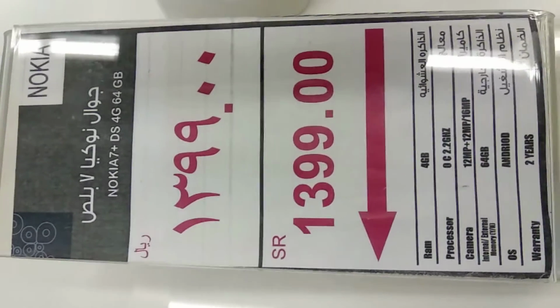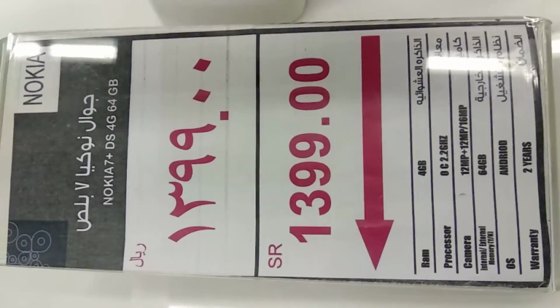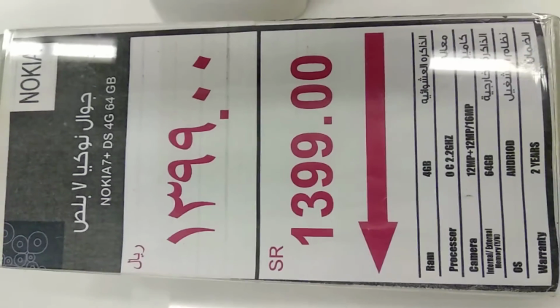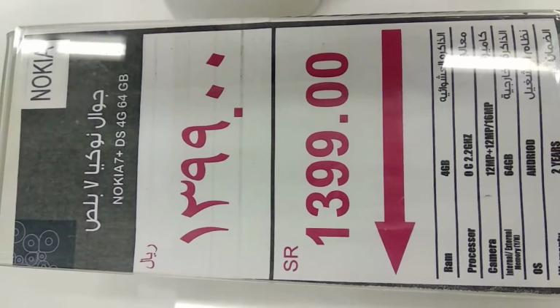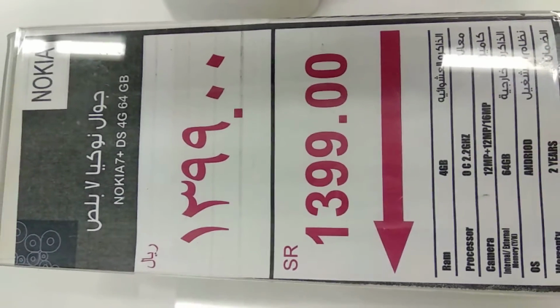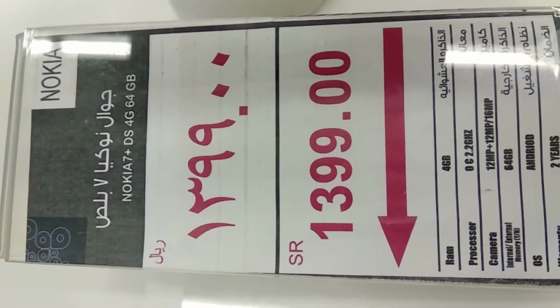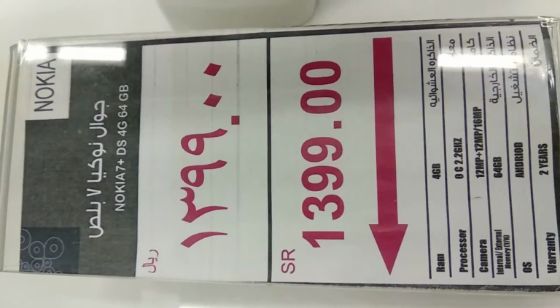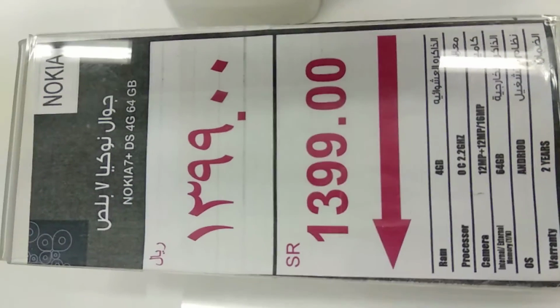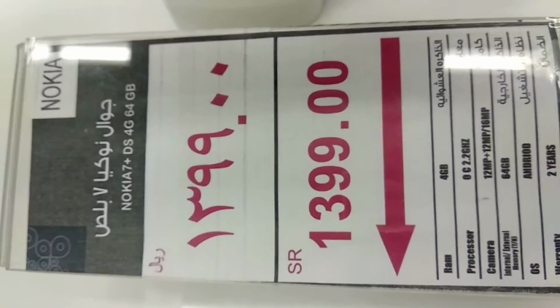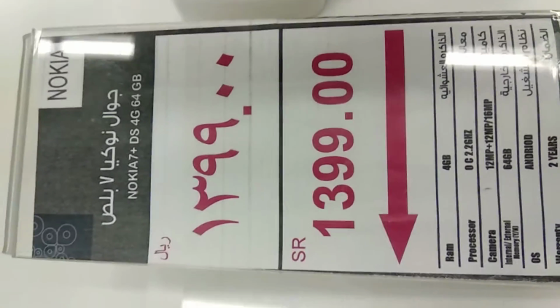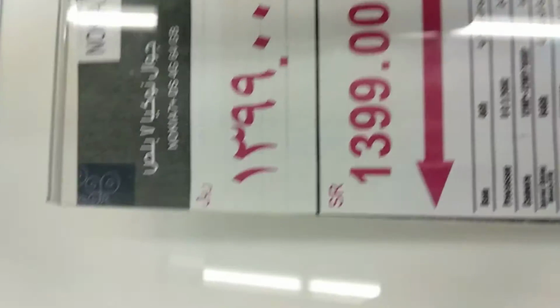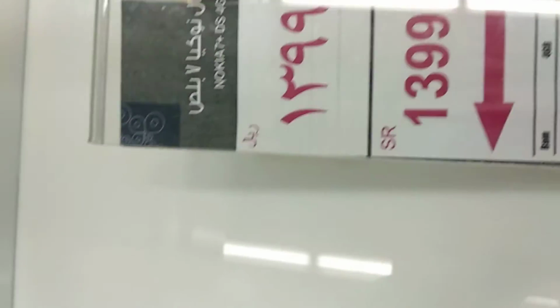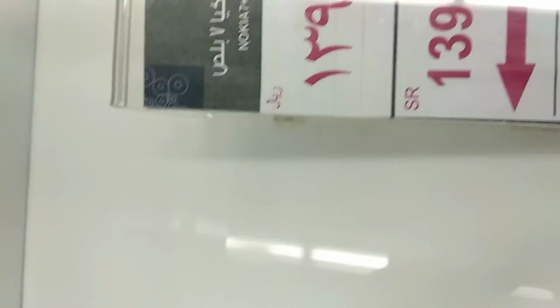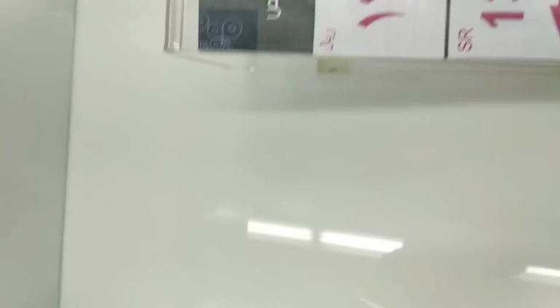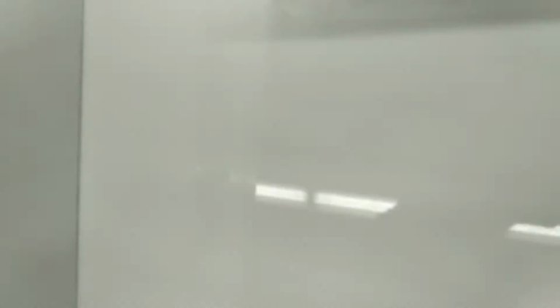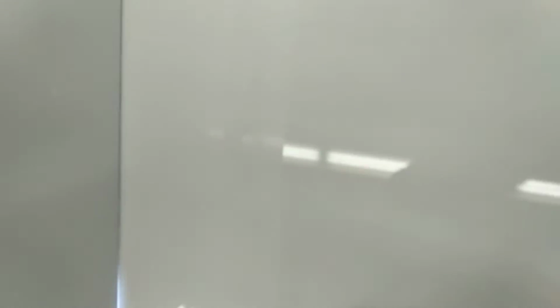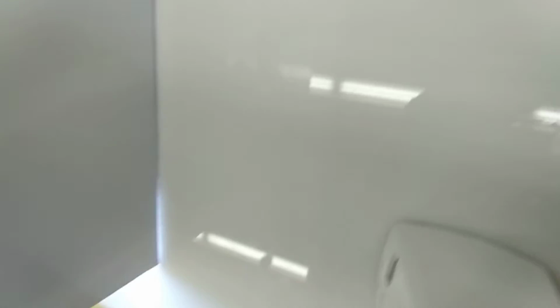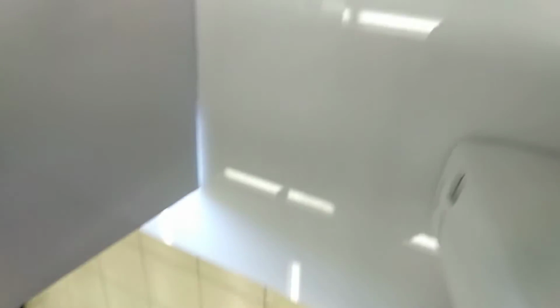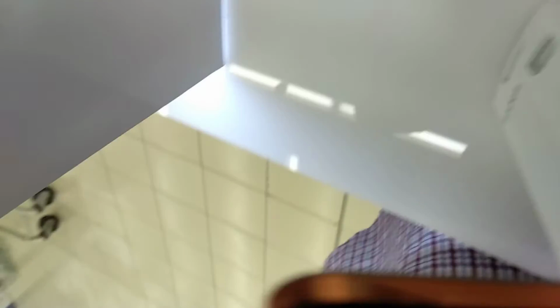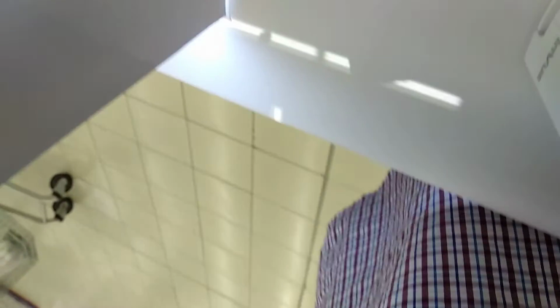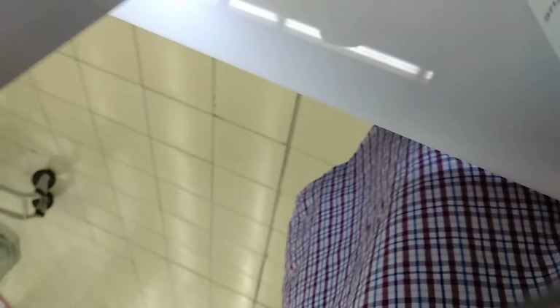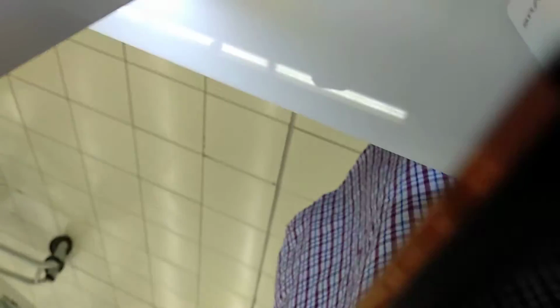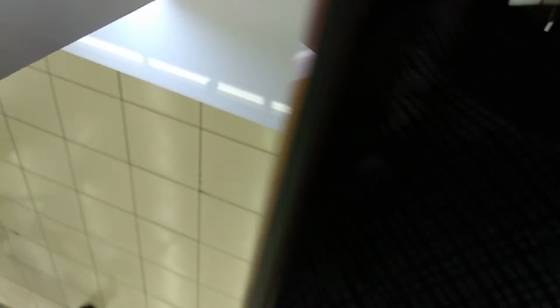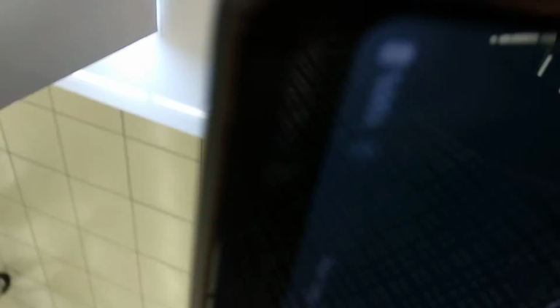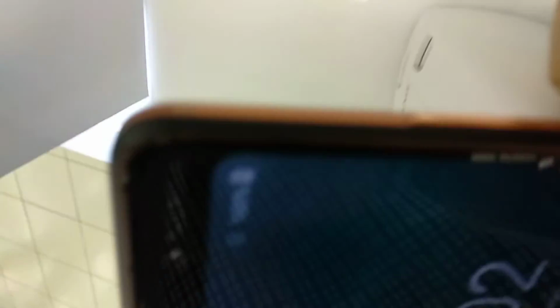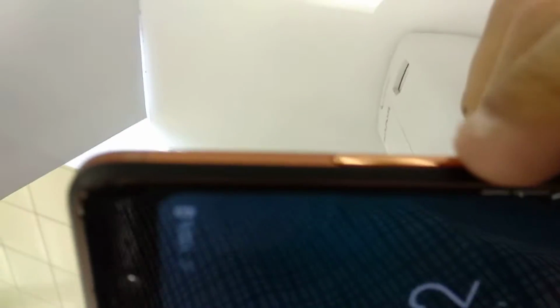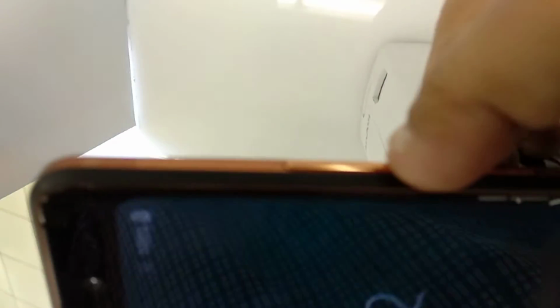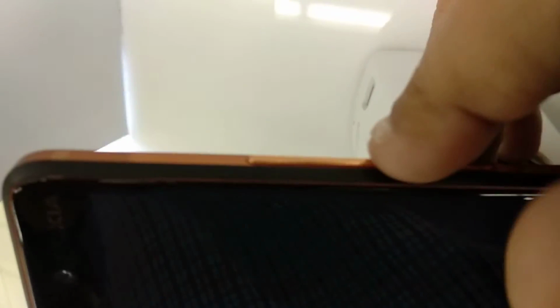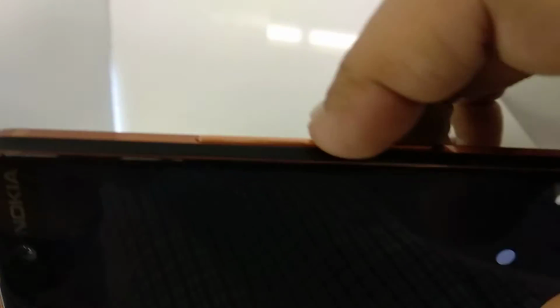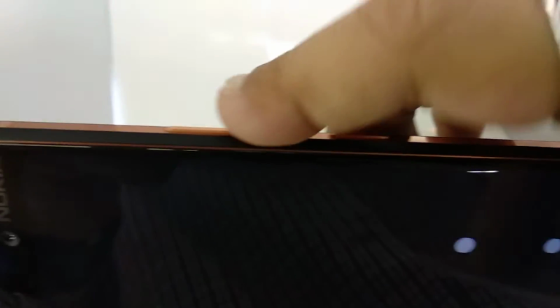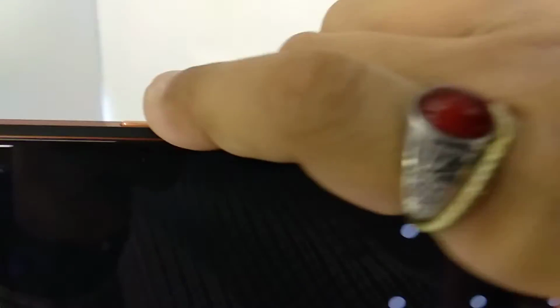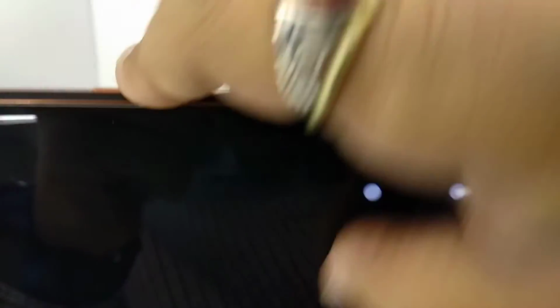This is a USB Type-C. This is a LED flash. The rear camera is 12 megapixels and the front camera is 16 megapixels.